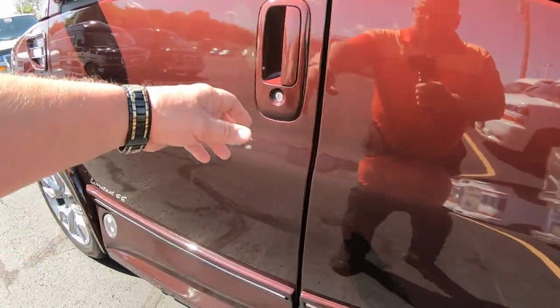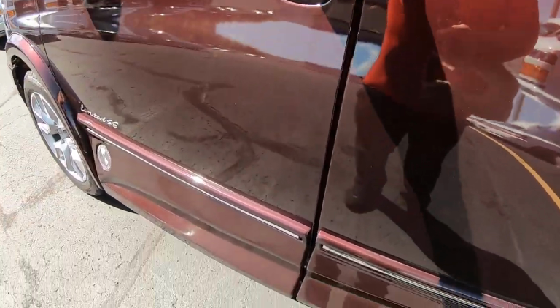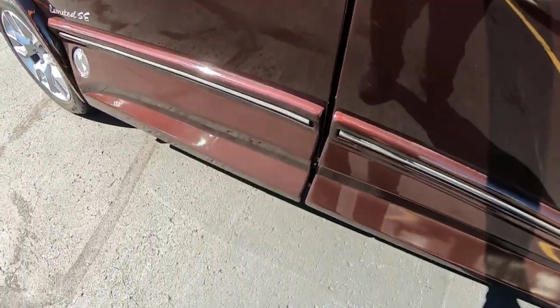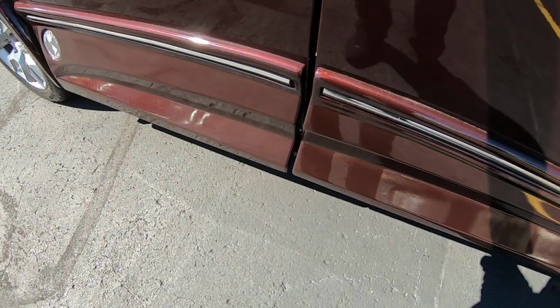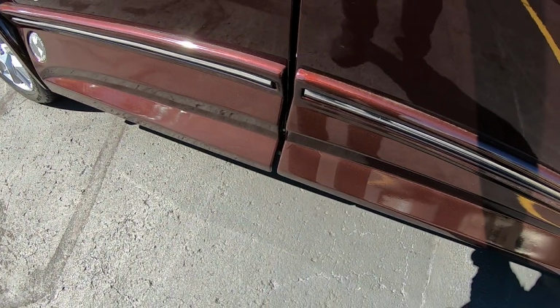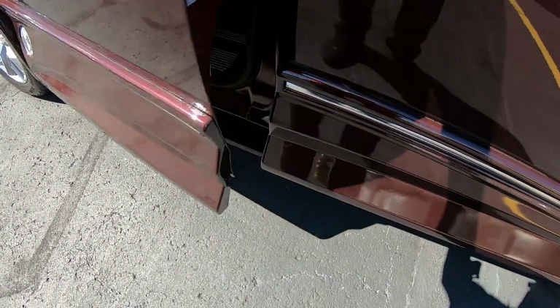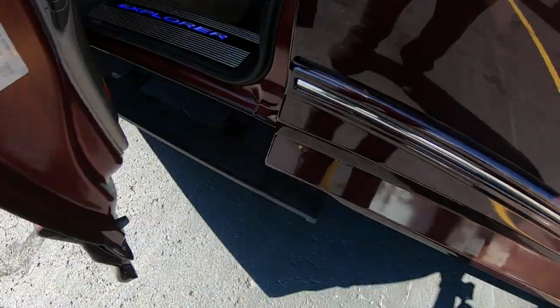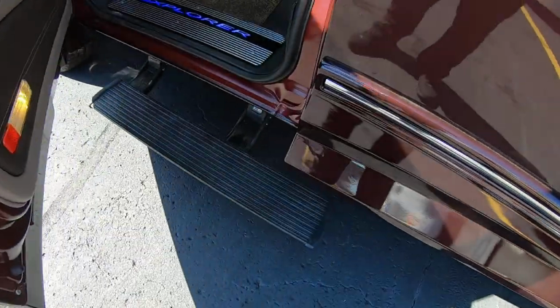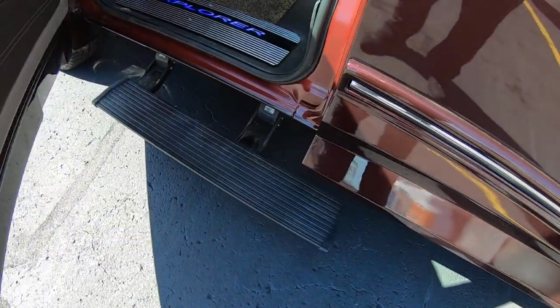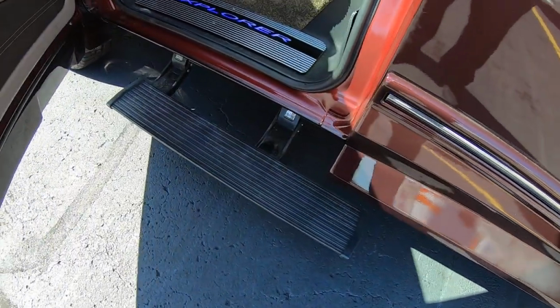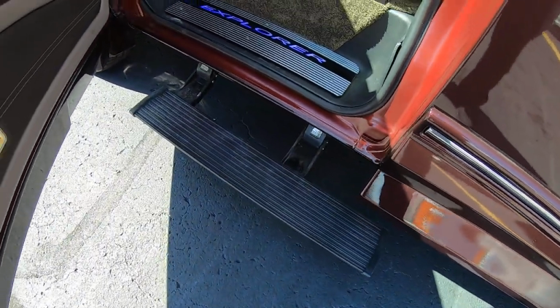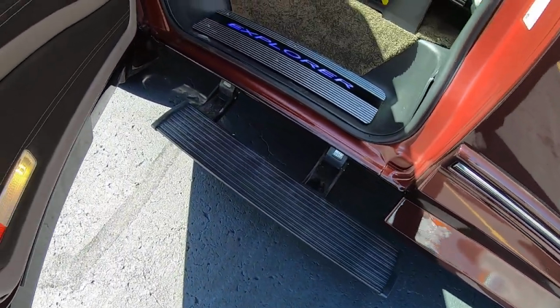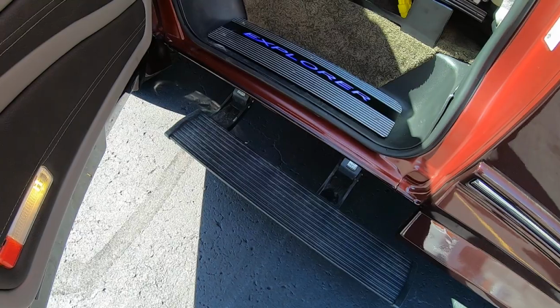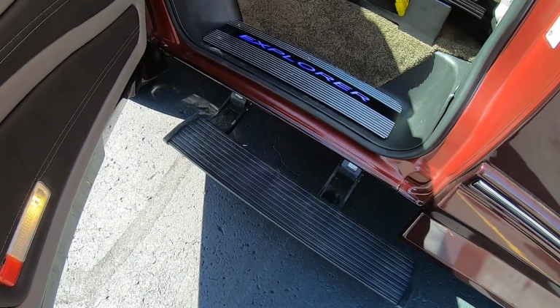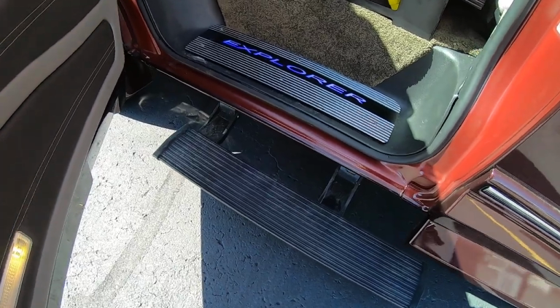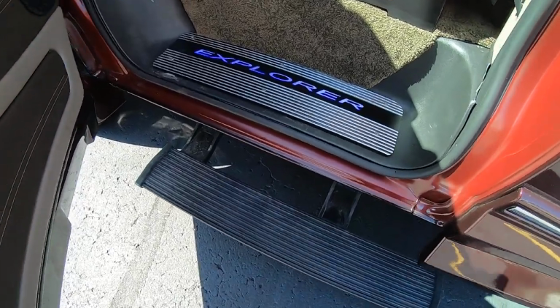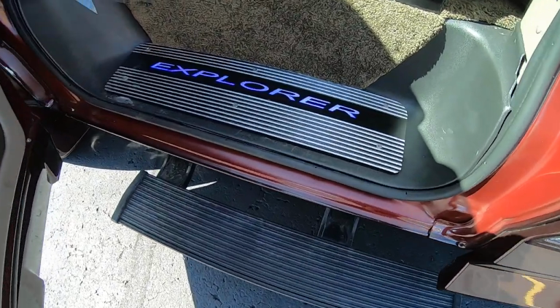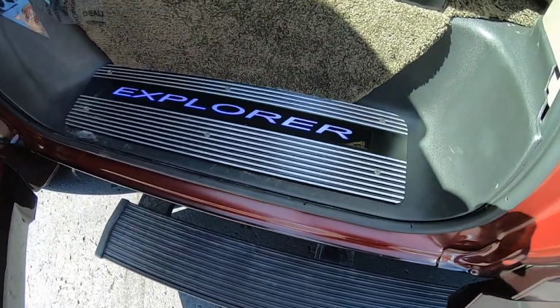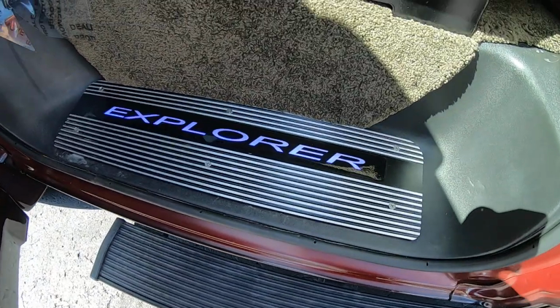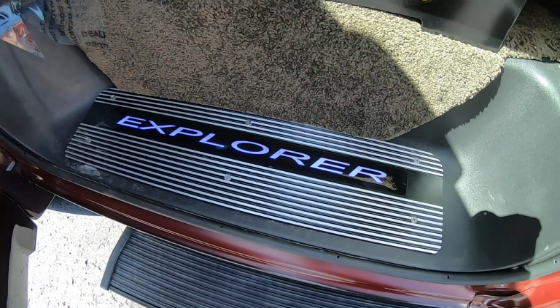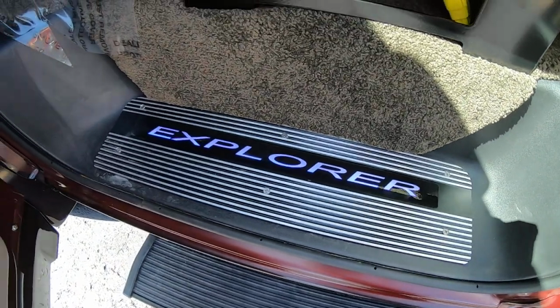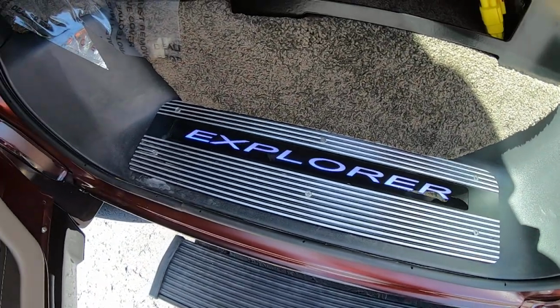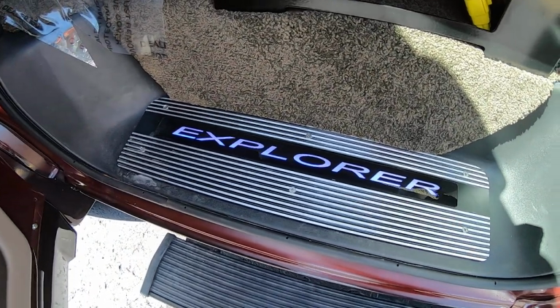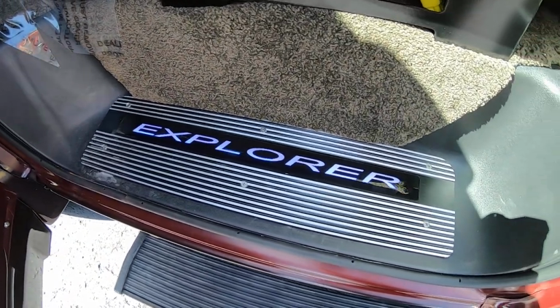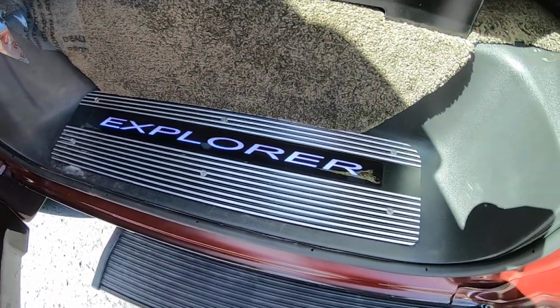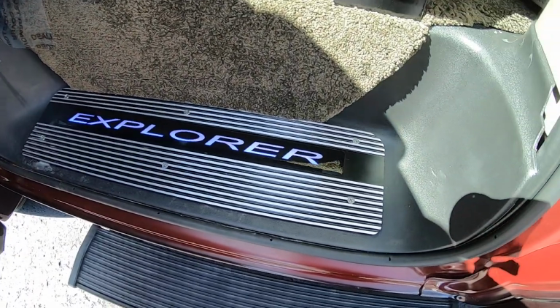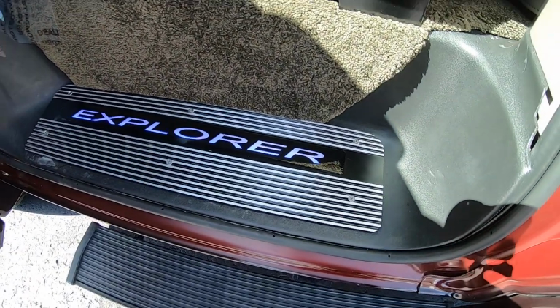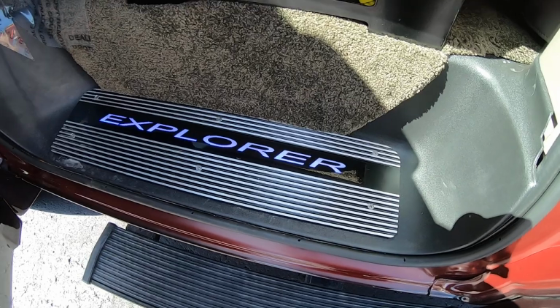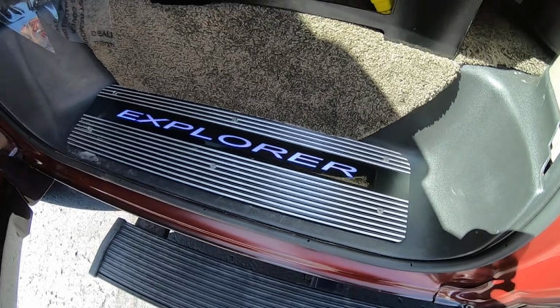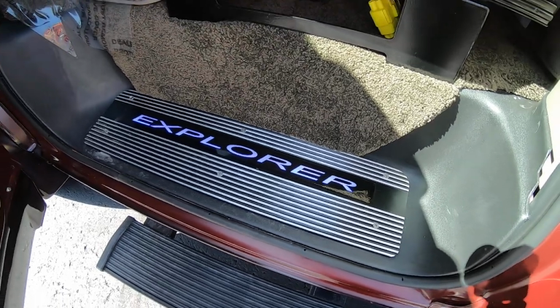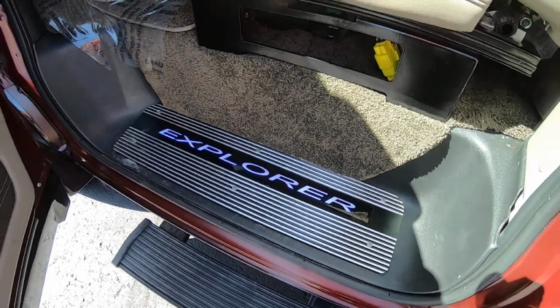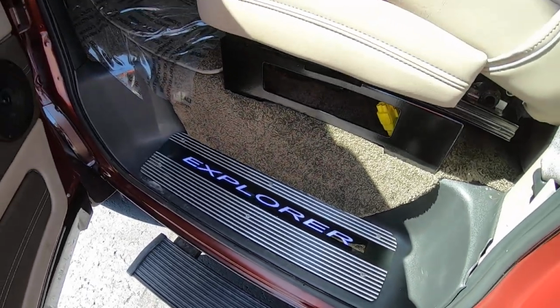These have the power running boards on it — it deploys when you open the door. There's our Explorer badge lit up on the floor here in the door sill.